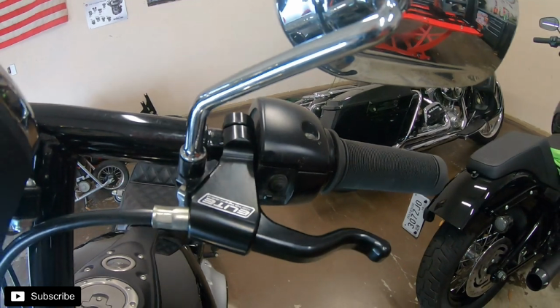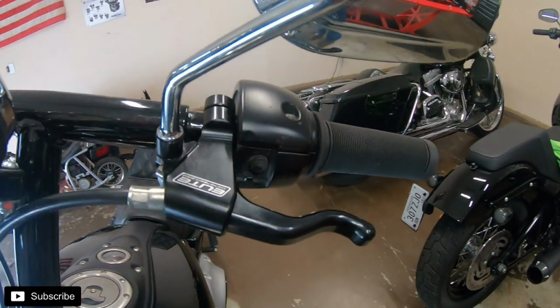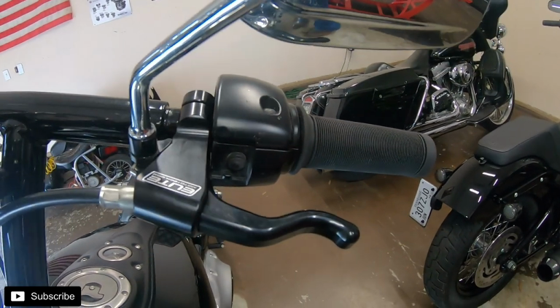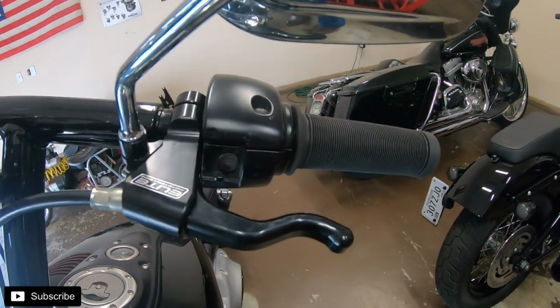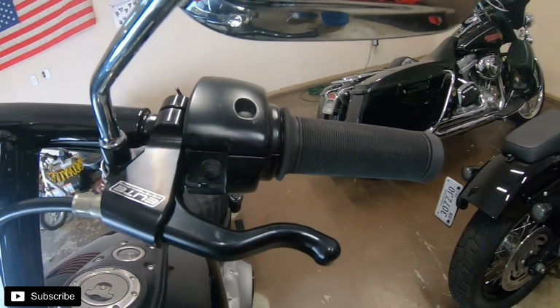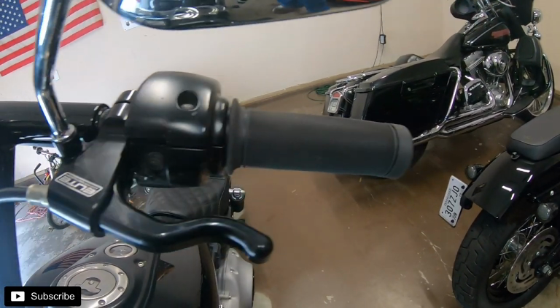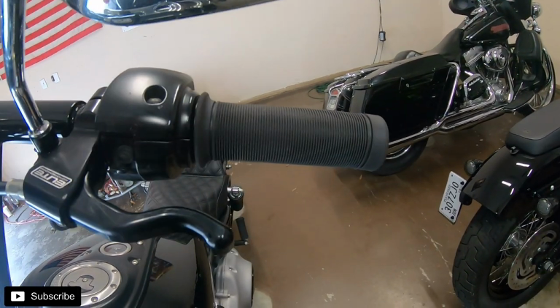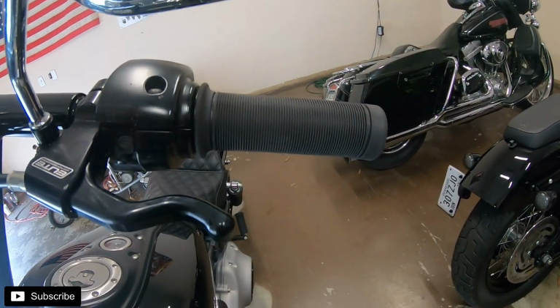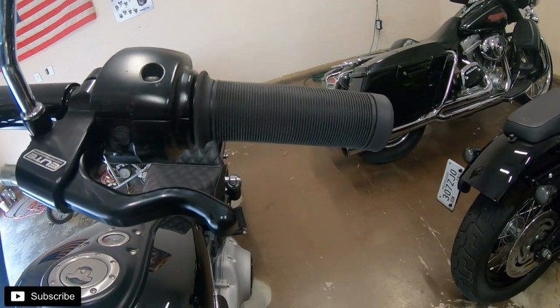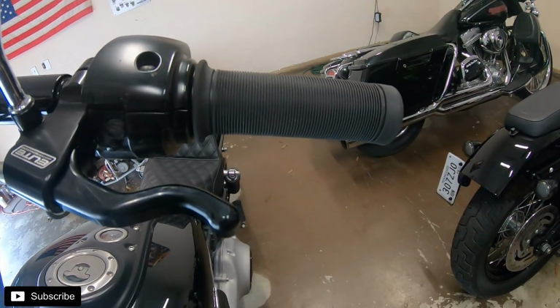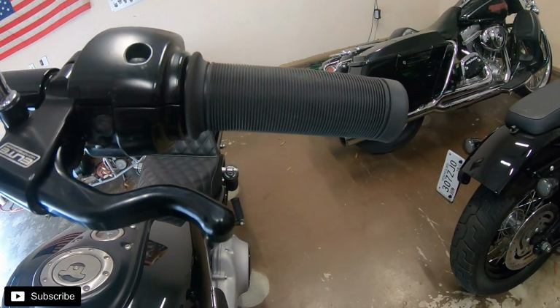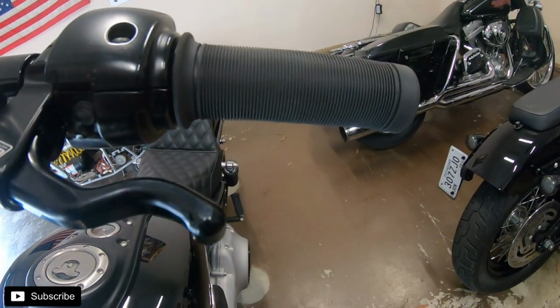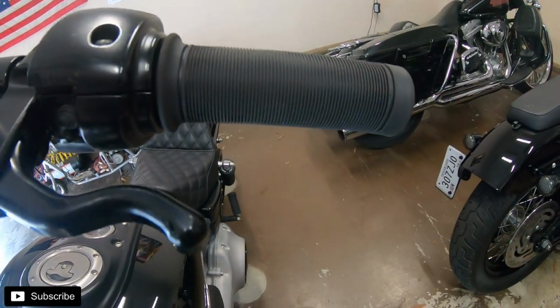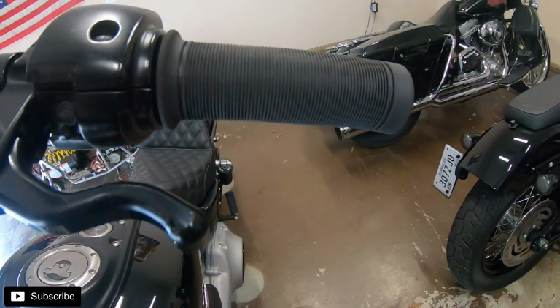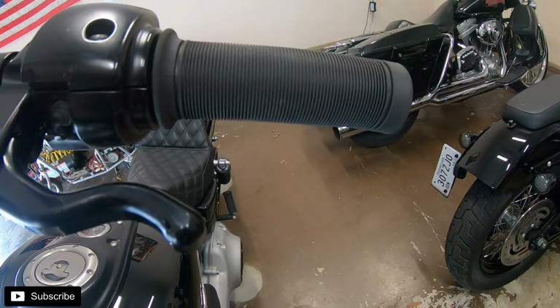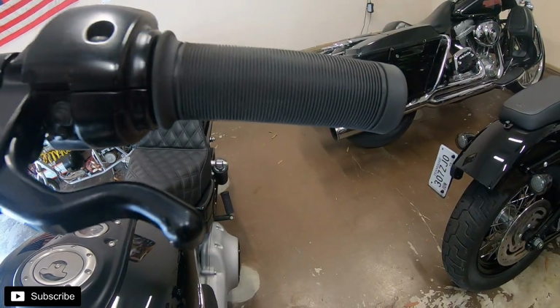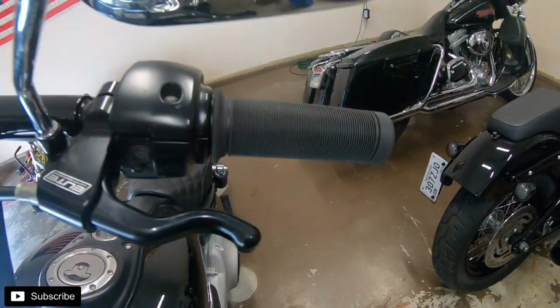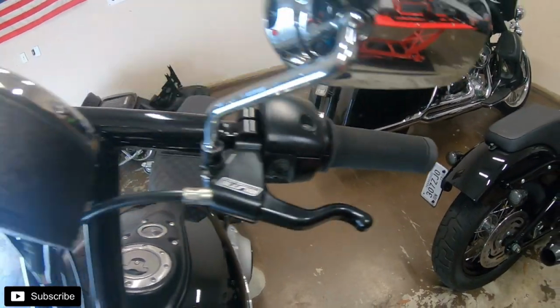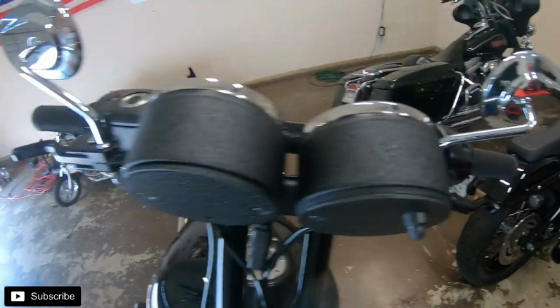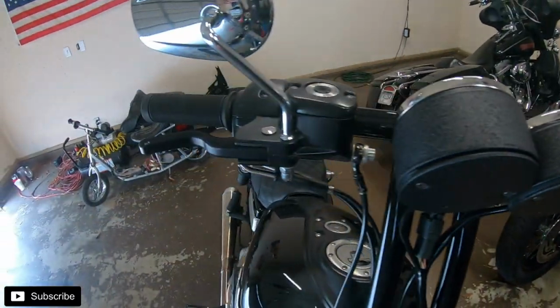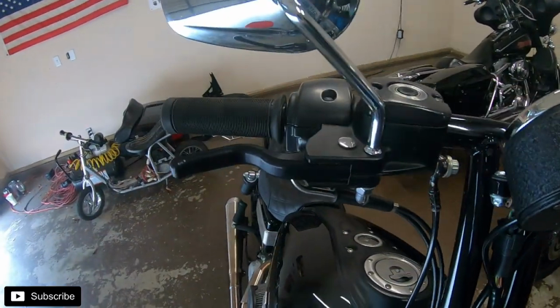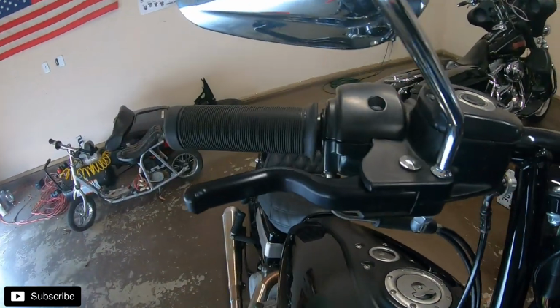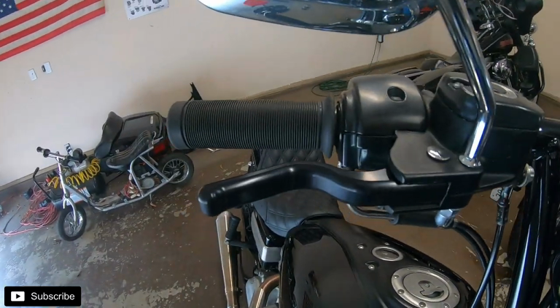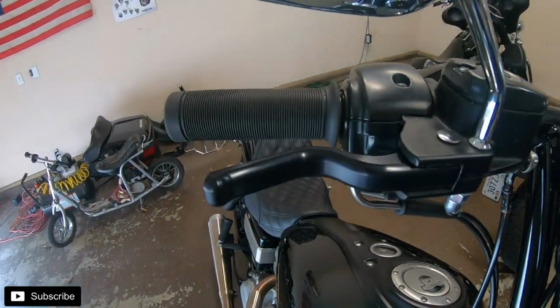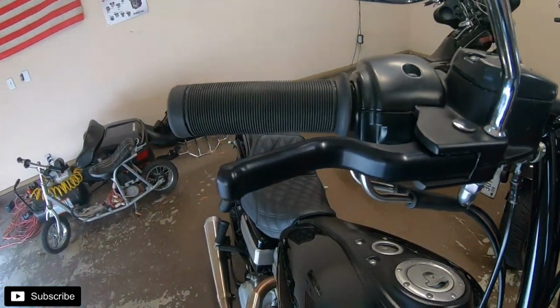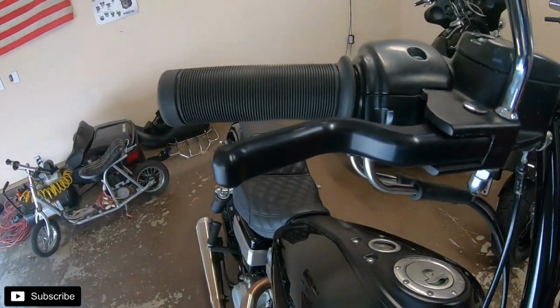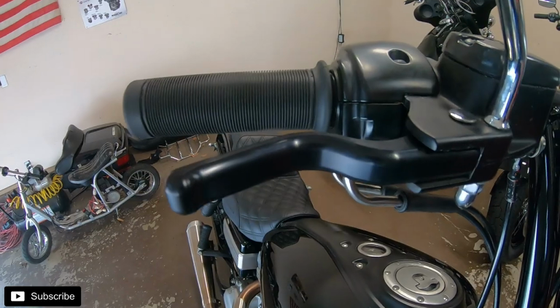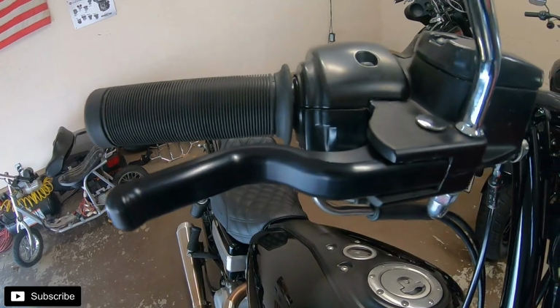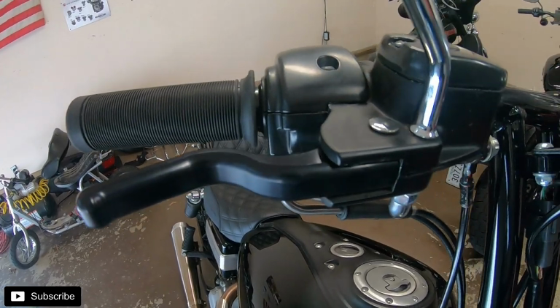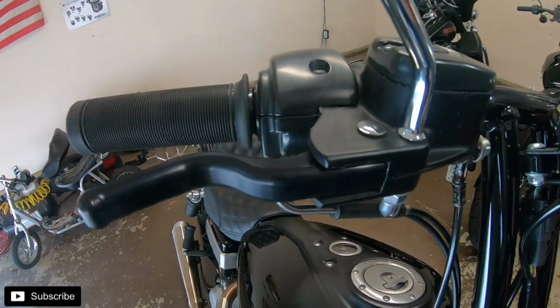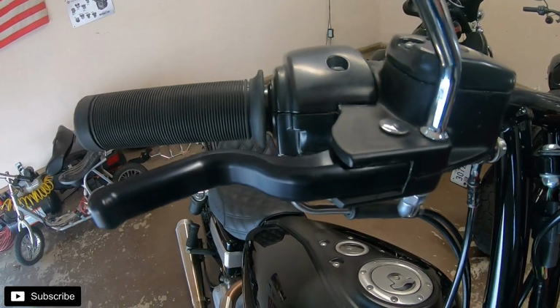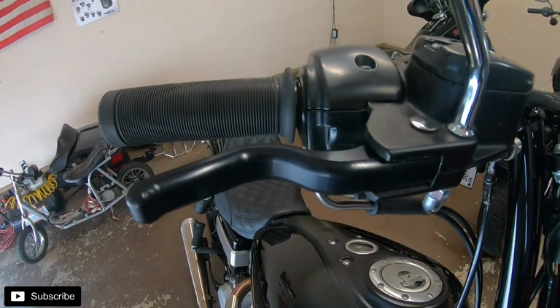It looks pretty factory and it feels fantastic. It's legitimately one finger, so they weren't lying when they said that. There's the brake side — it's a little bit longer if you want a long brake lever.